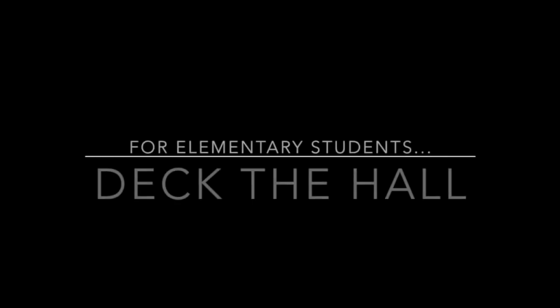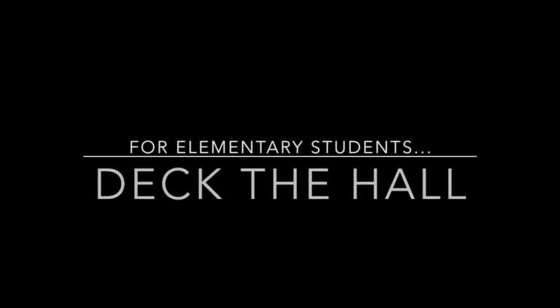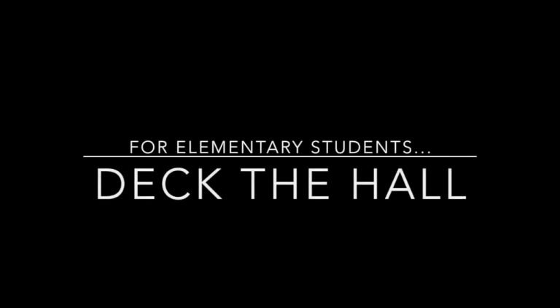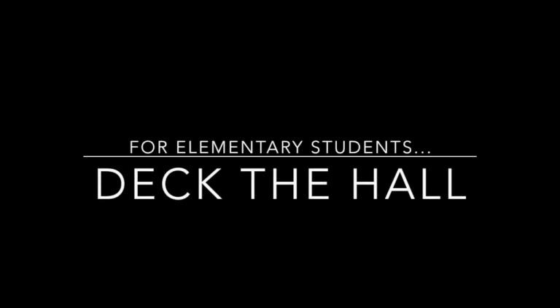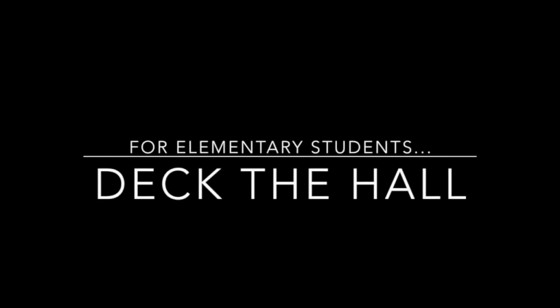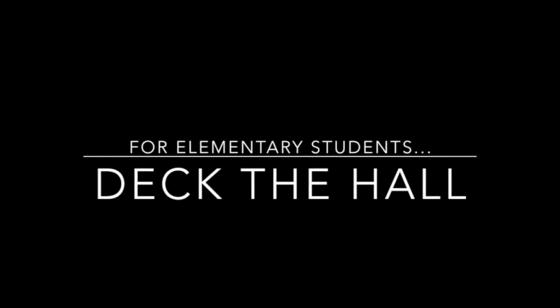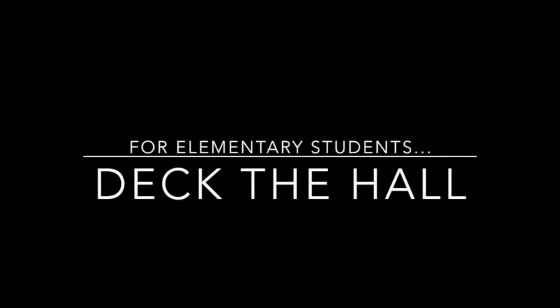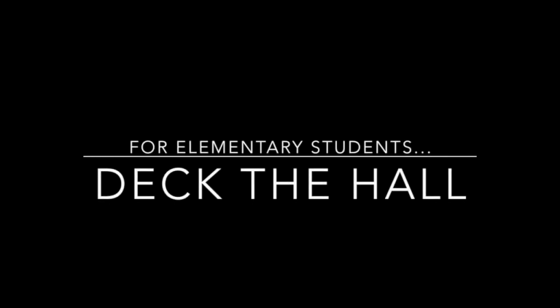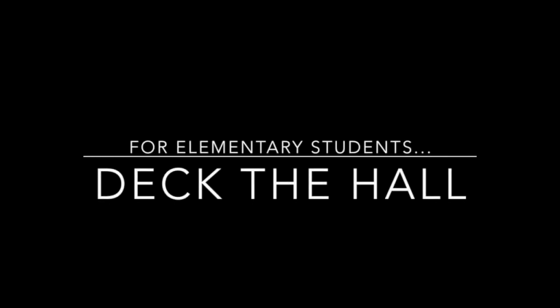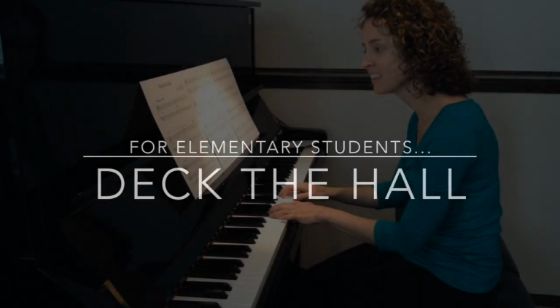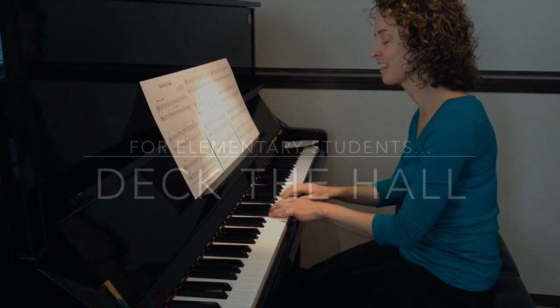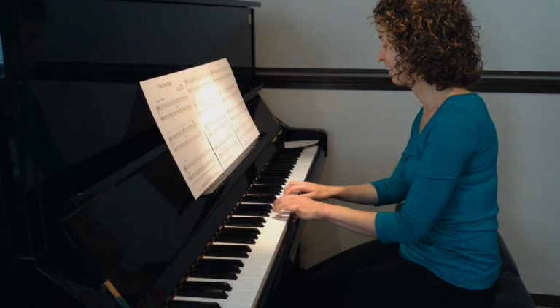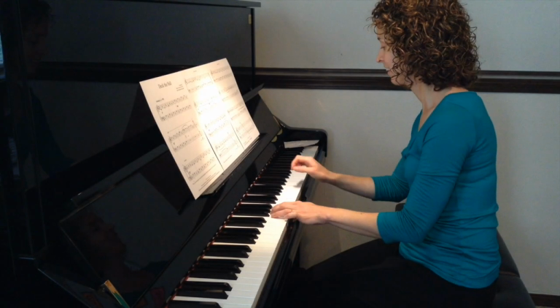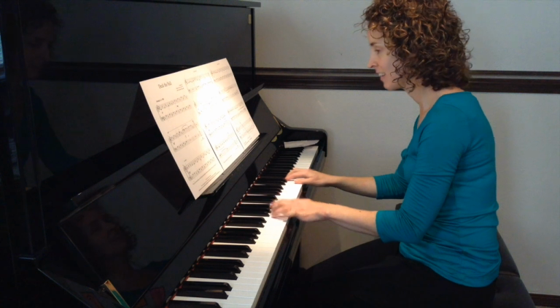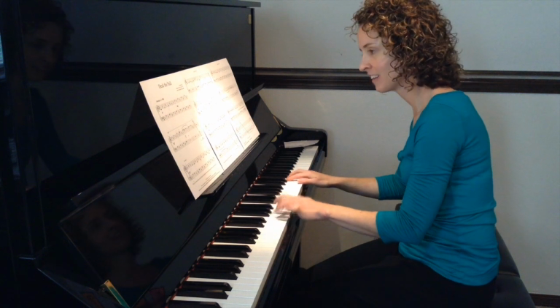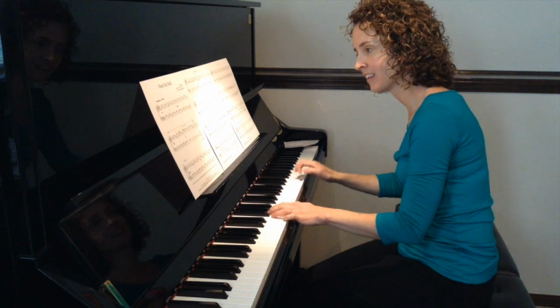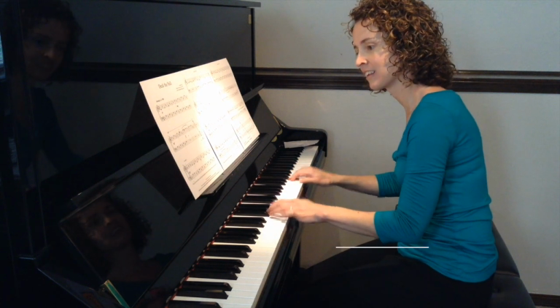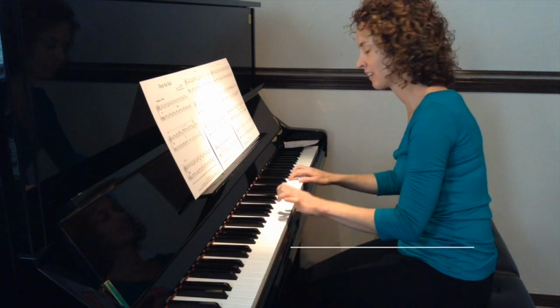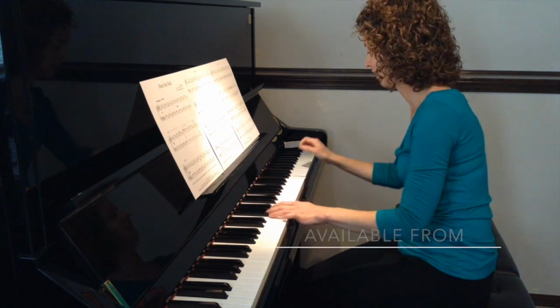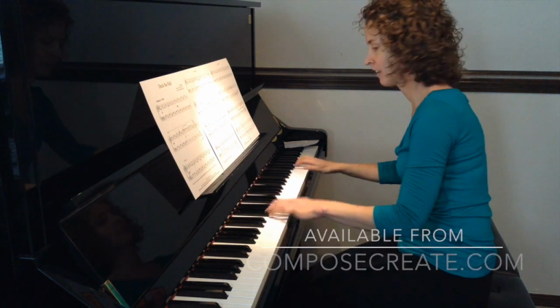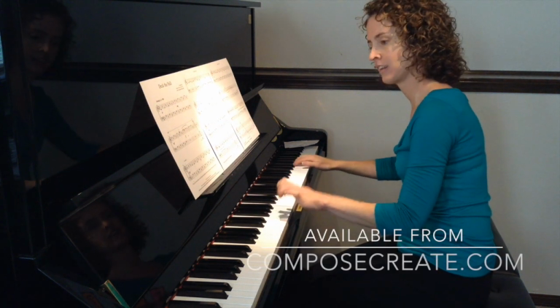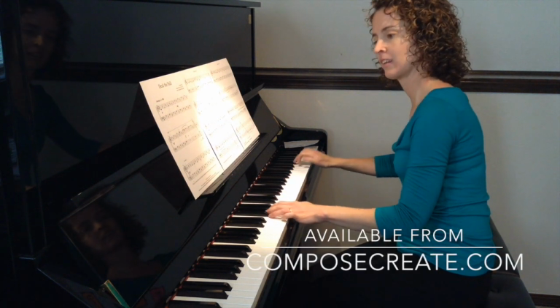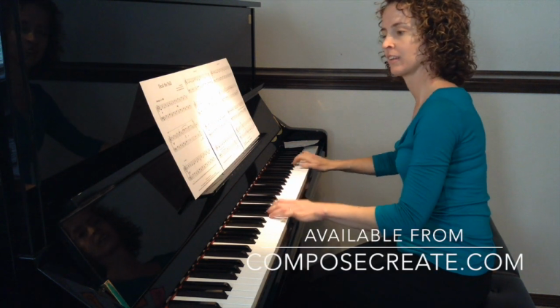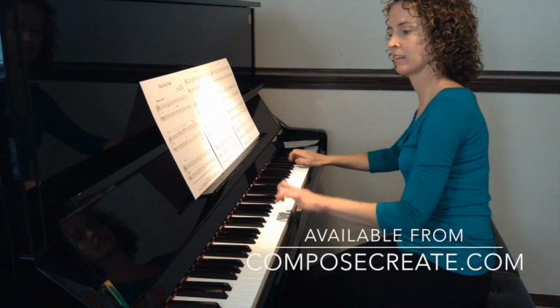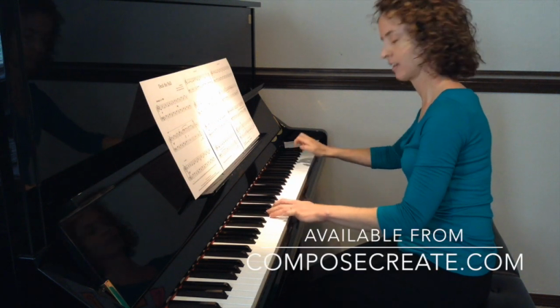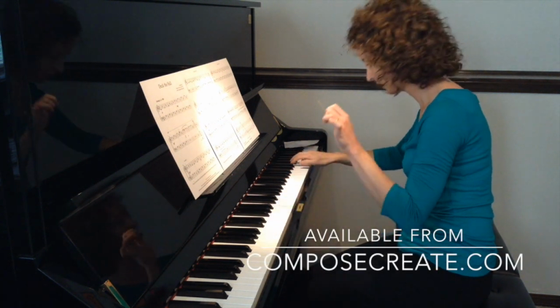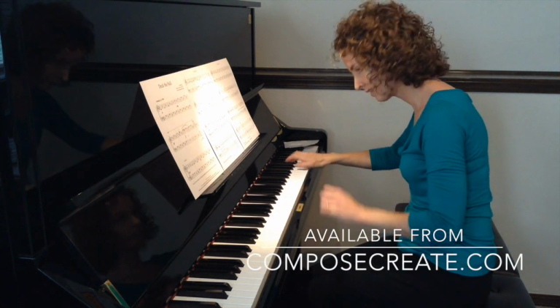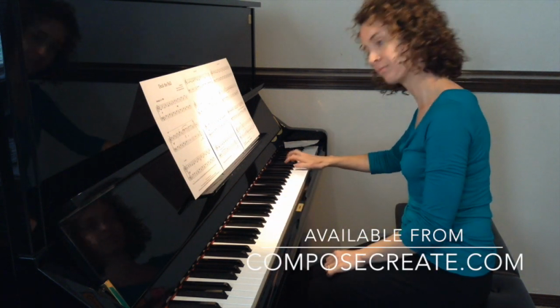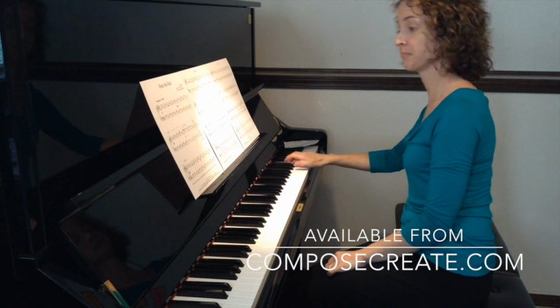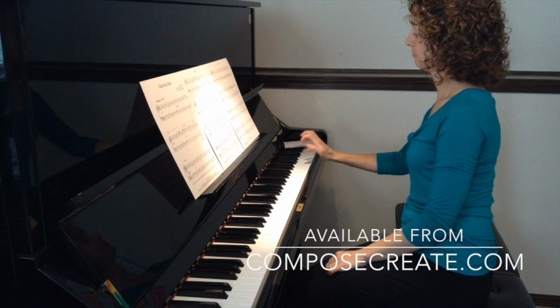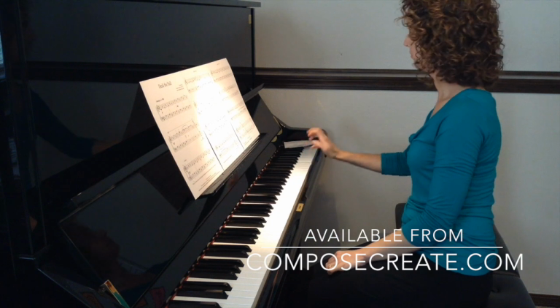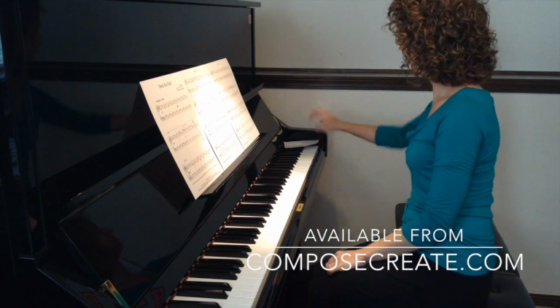Are you tired of elementary Christmas music that's boring? Well, I am too. So here's a fun actual arrangement at the early to mid-elementary level.